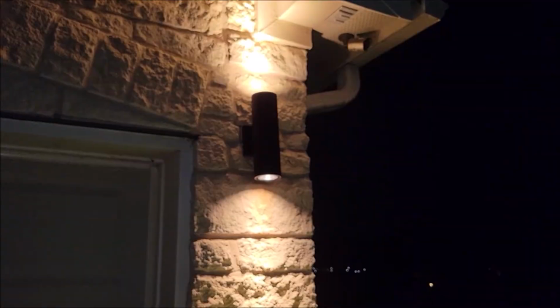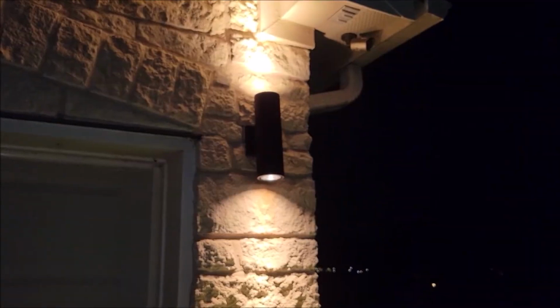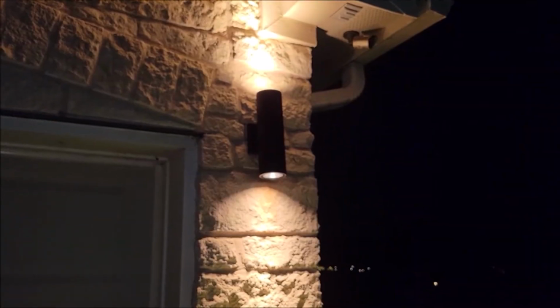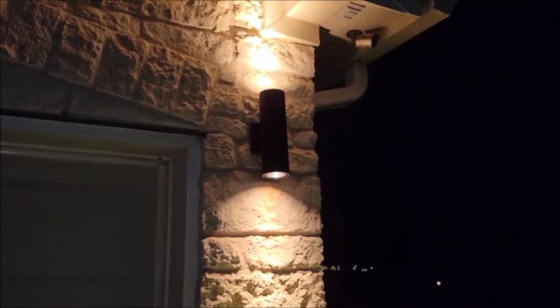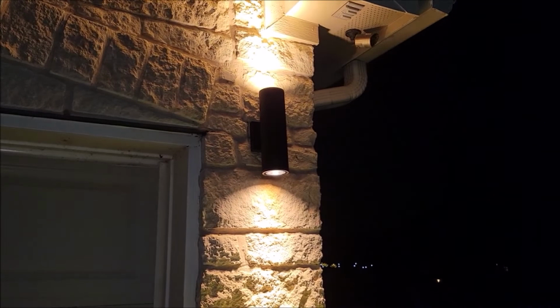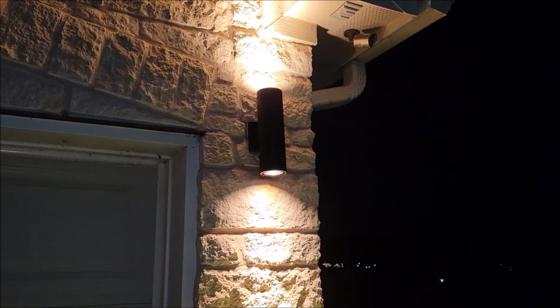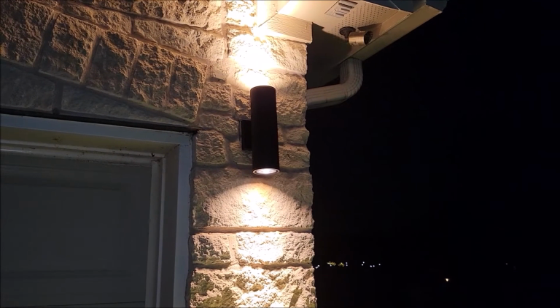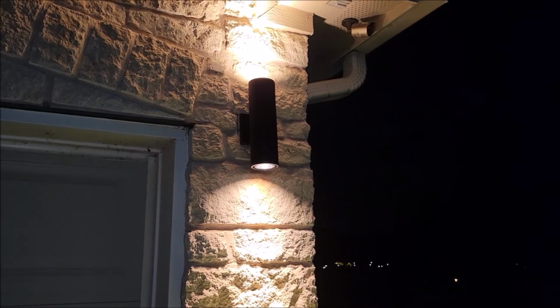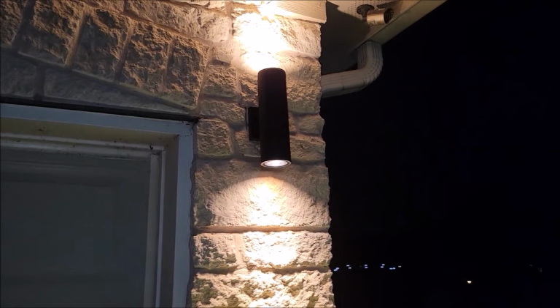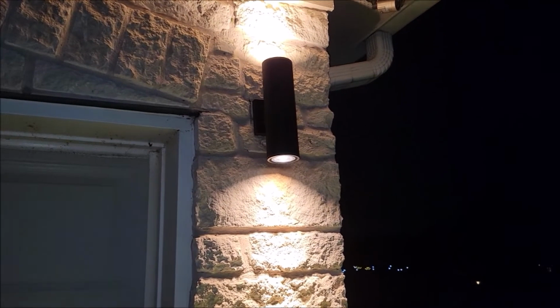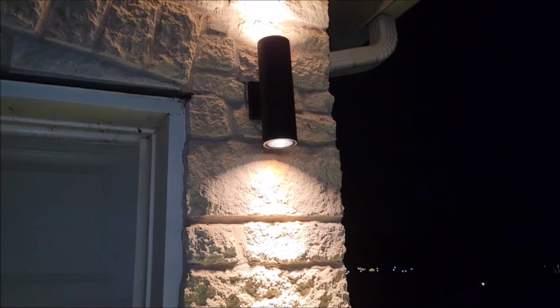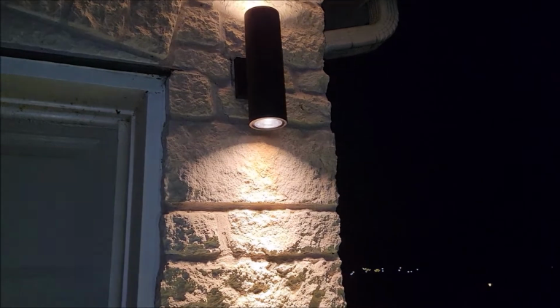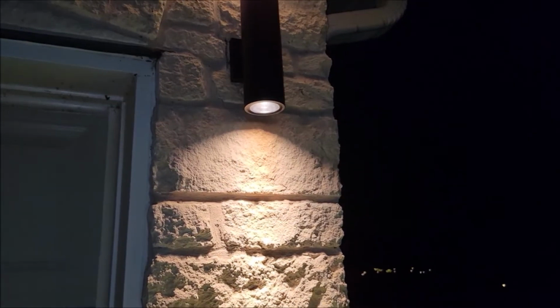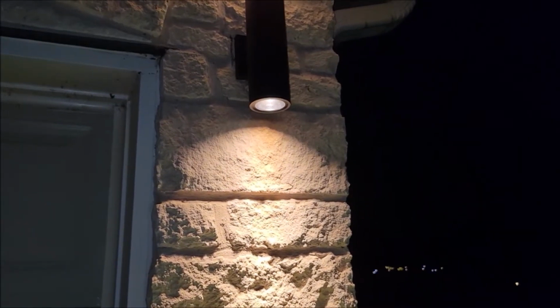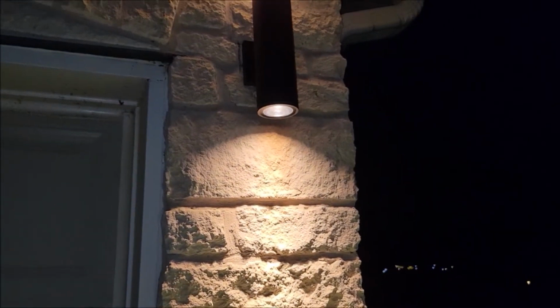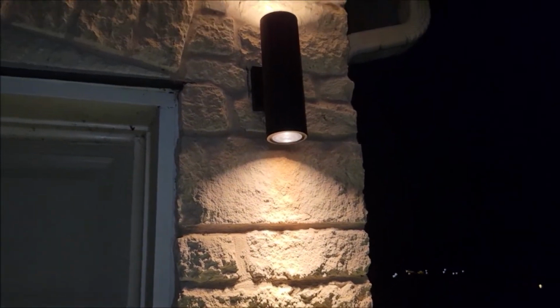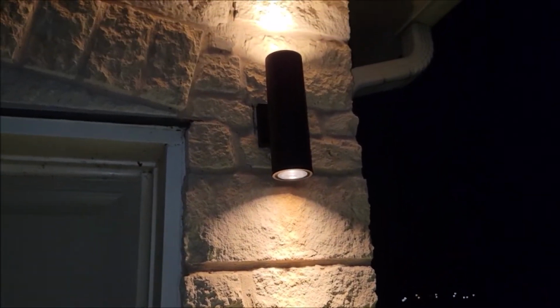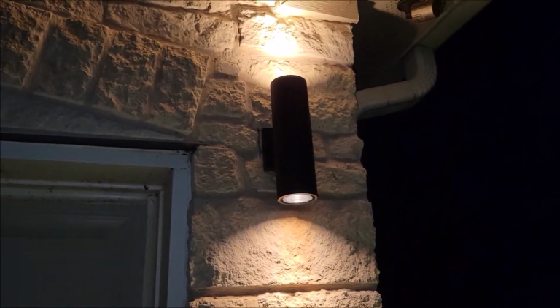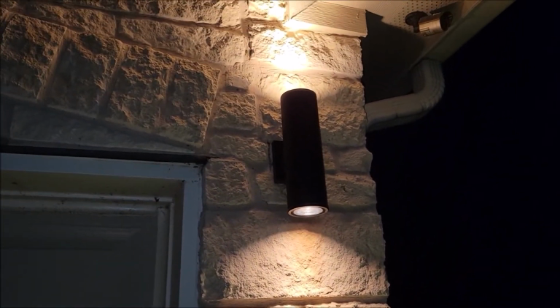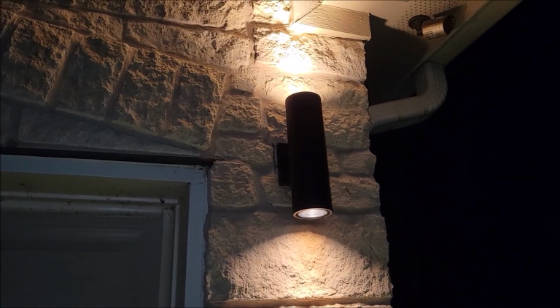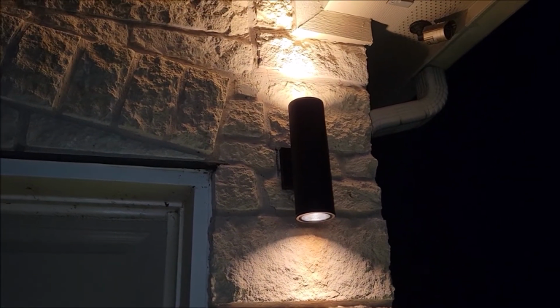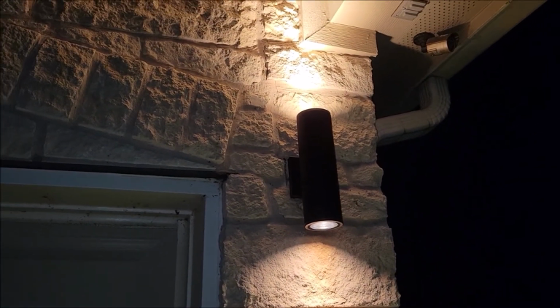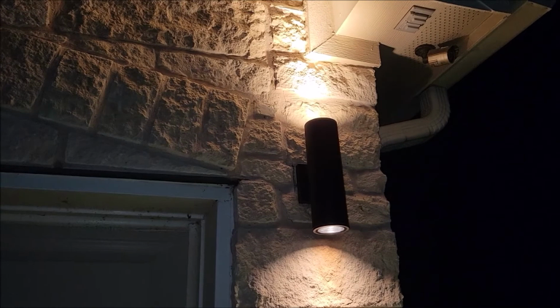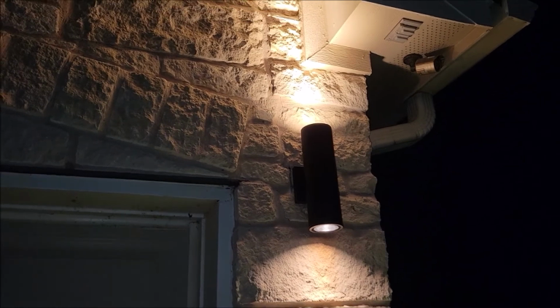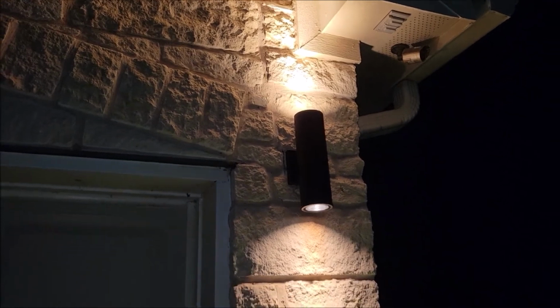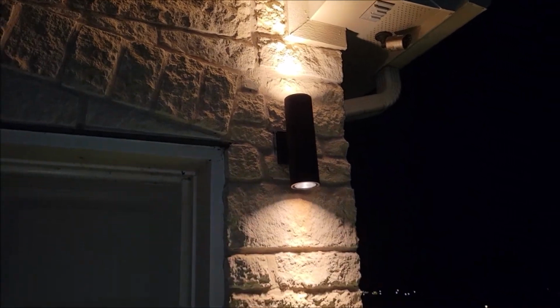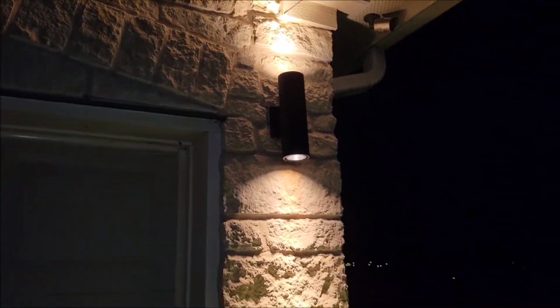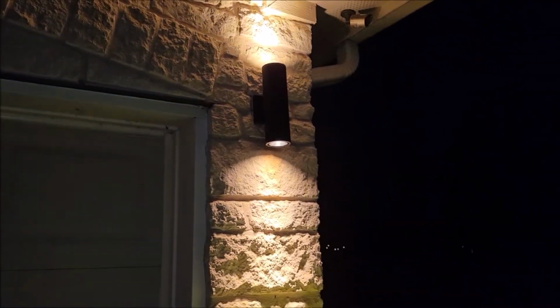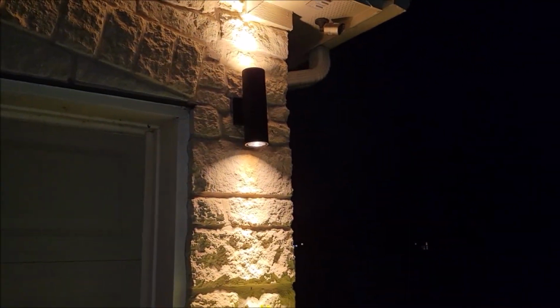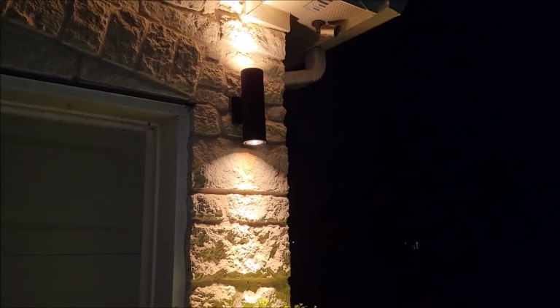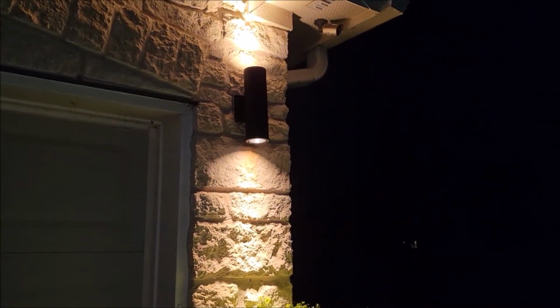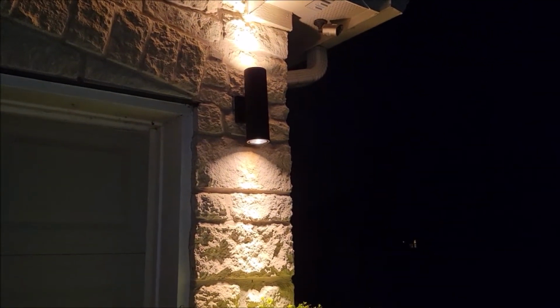And there's what the light looks like at night. So it's got an LED on the bottom and an LED on top, so it casts light up and down. And it looks pretty nice.